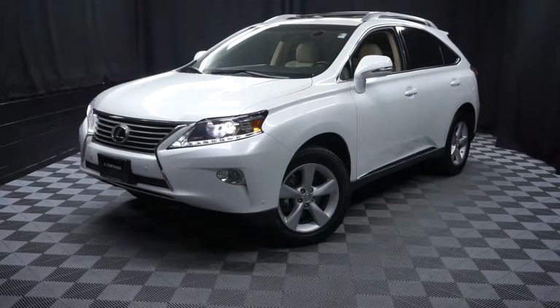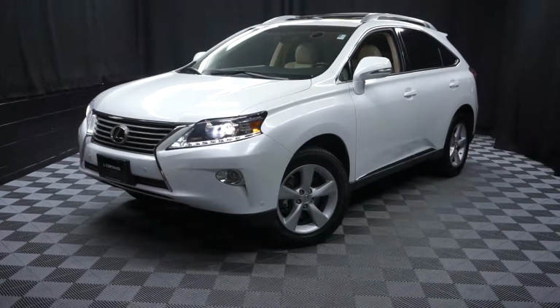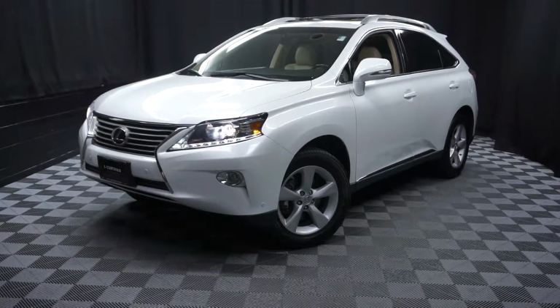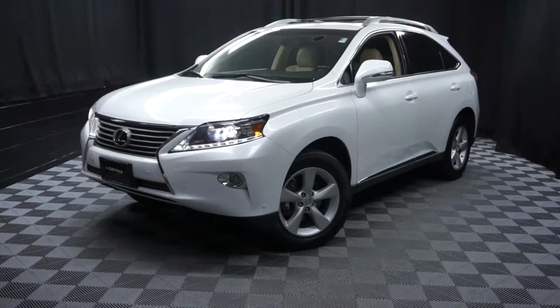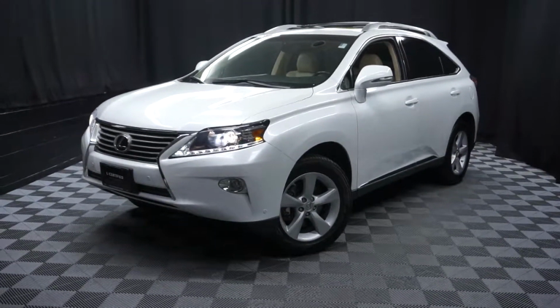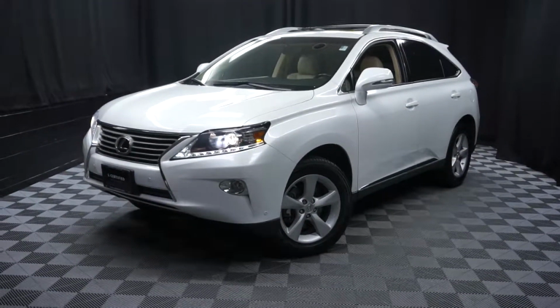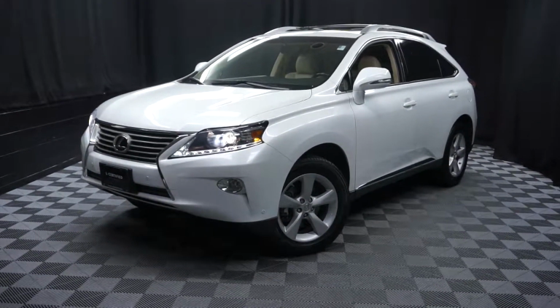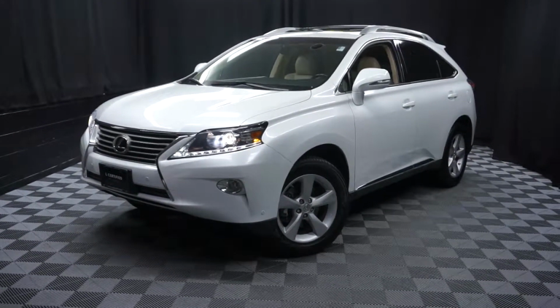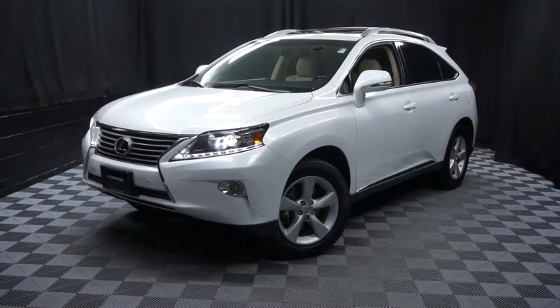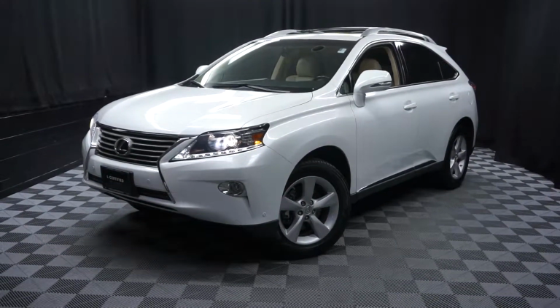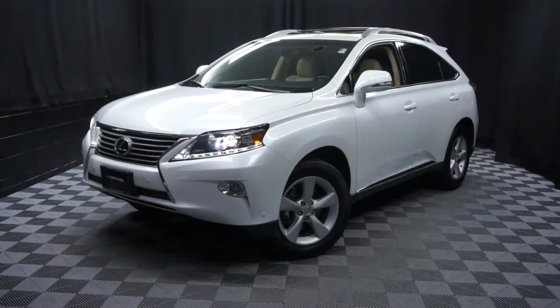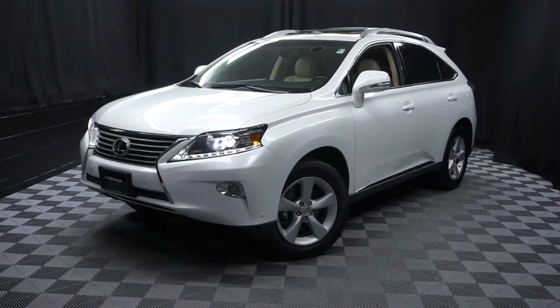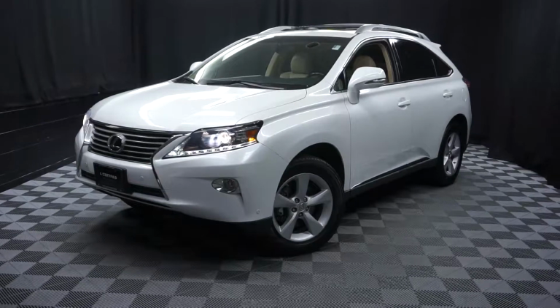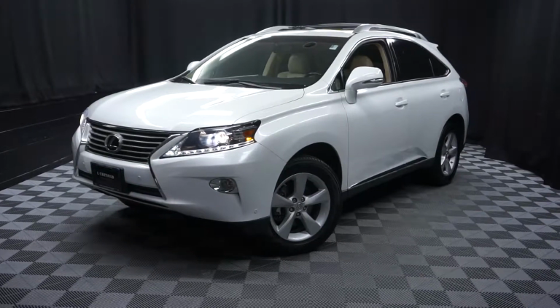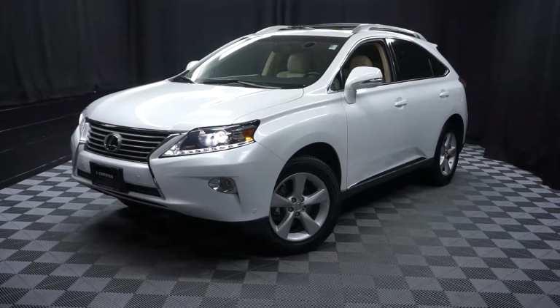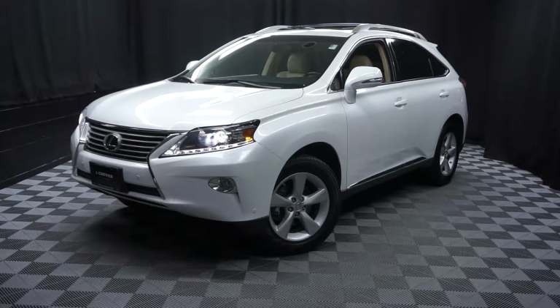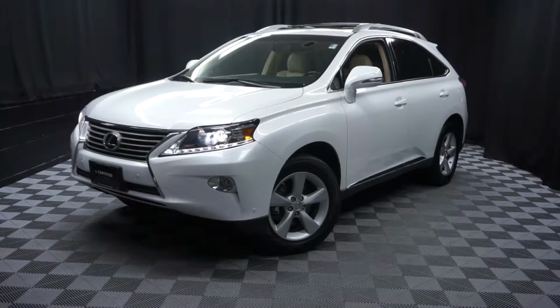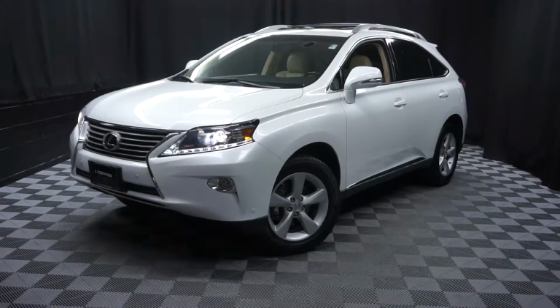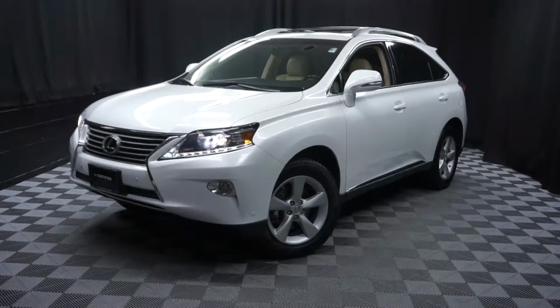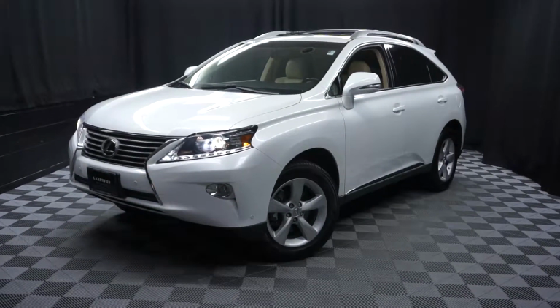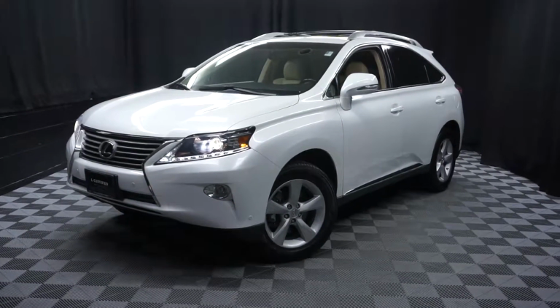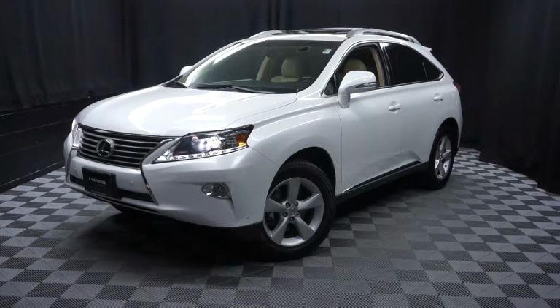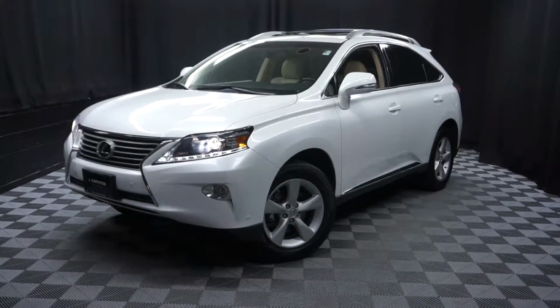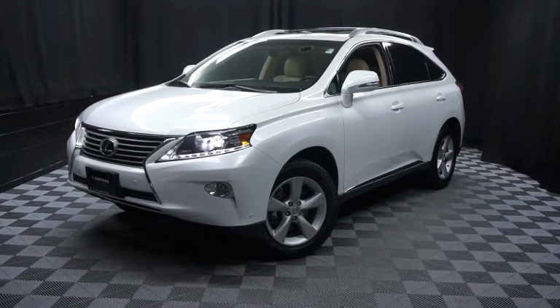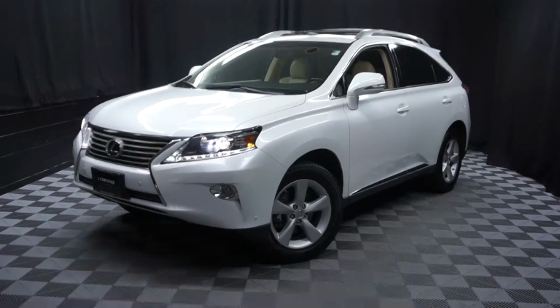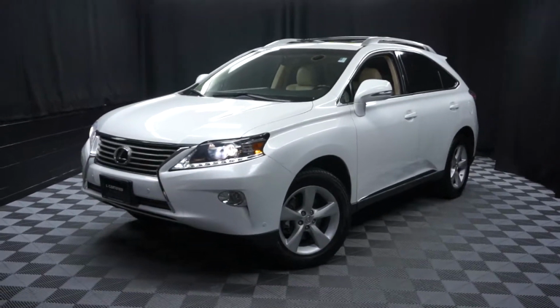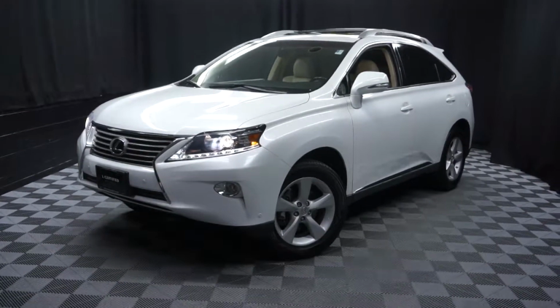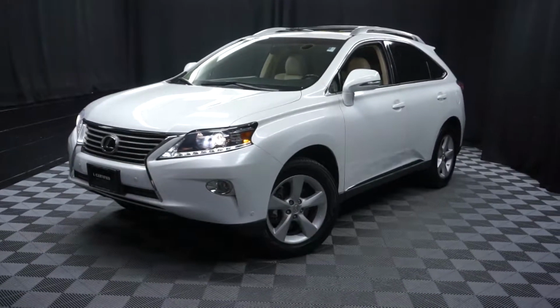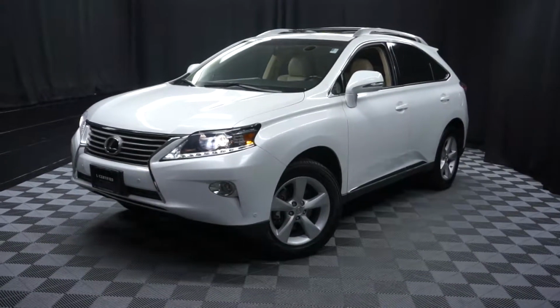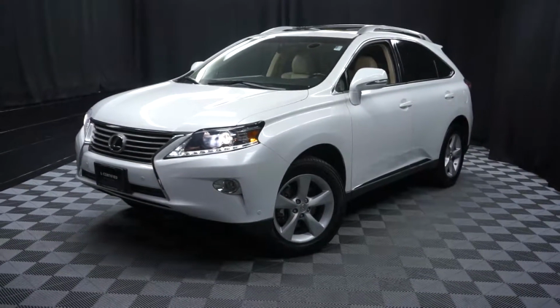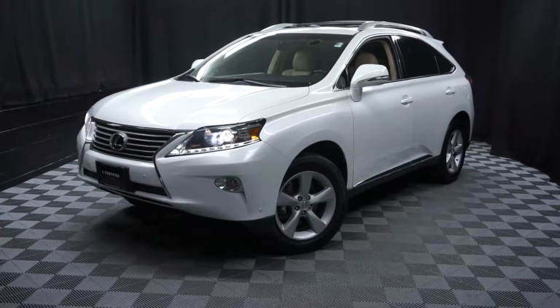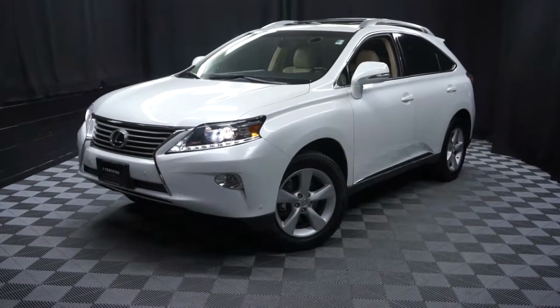Stay warm, stay cool, stay dry, and you car shop inside at Lexus of Wilmington. Go to LexusofWilmington.com for more information.